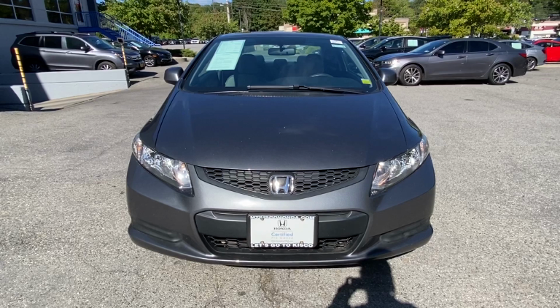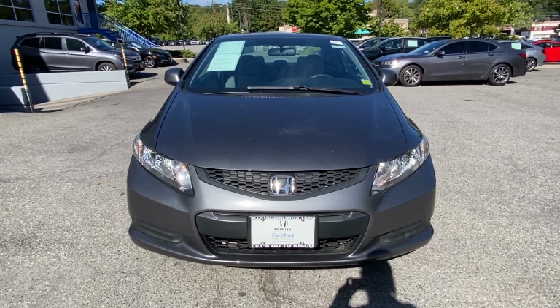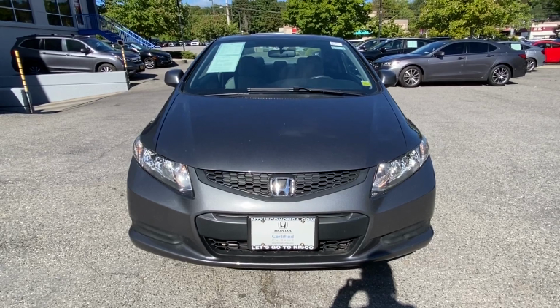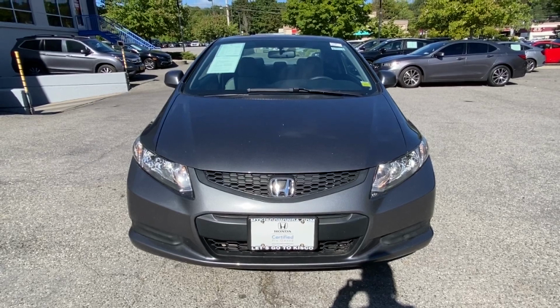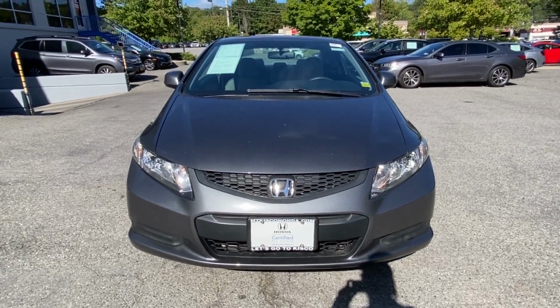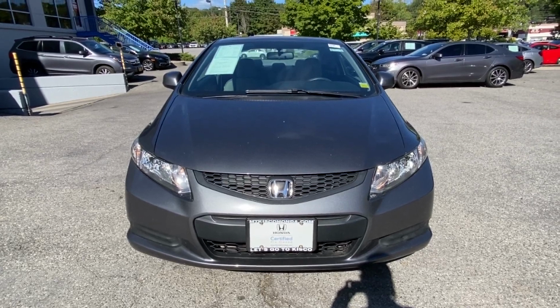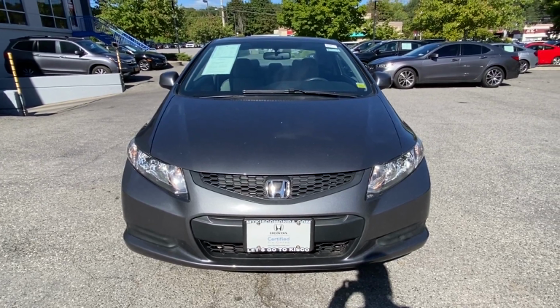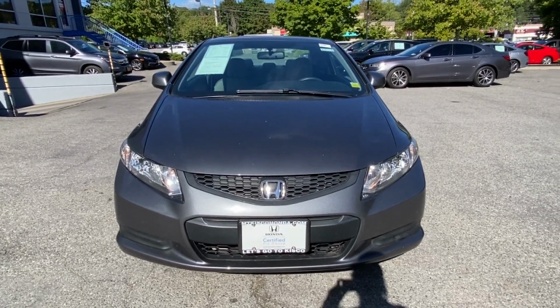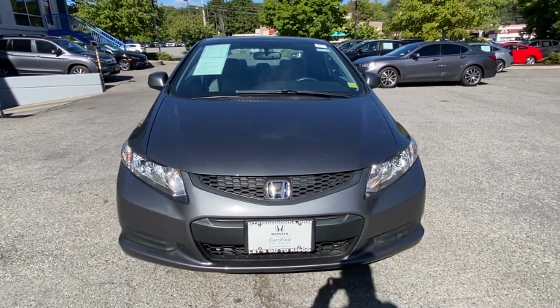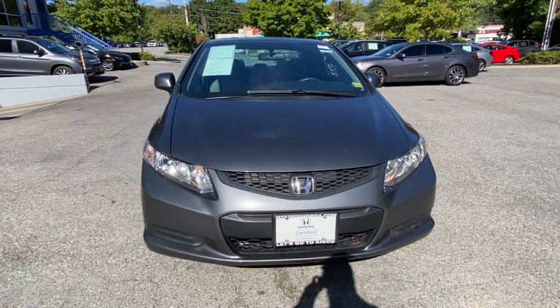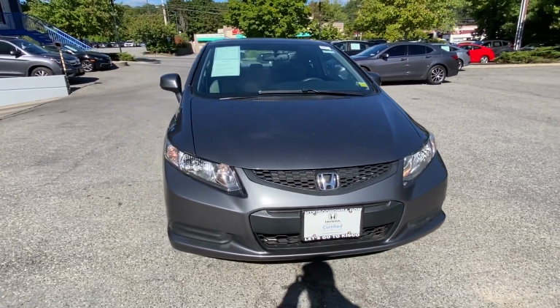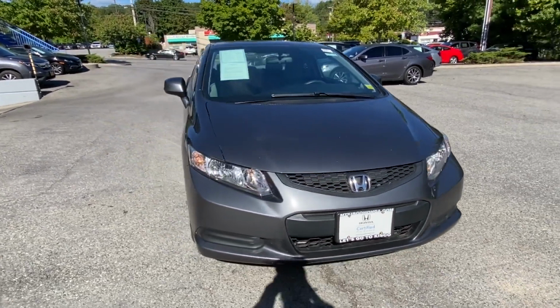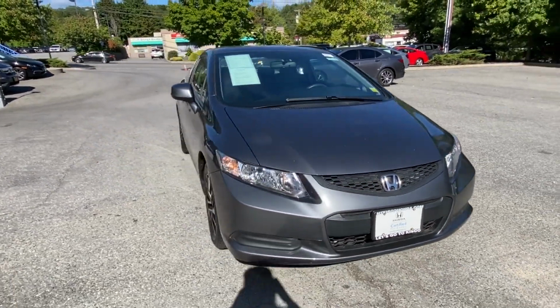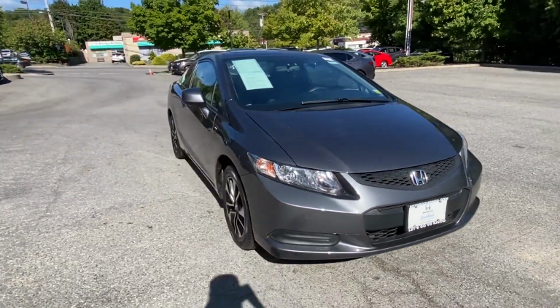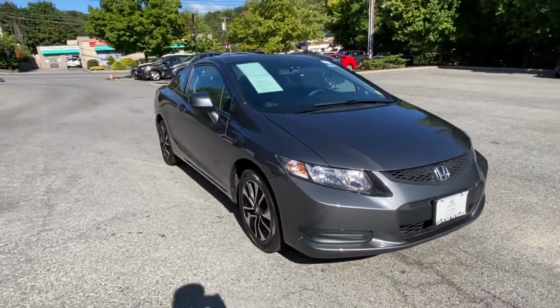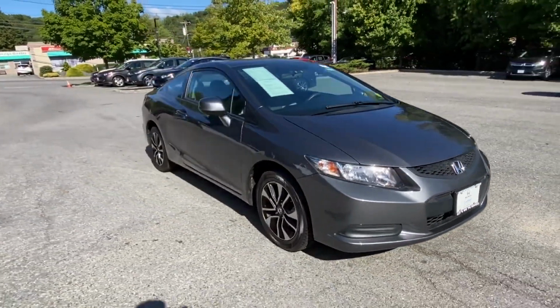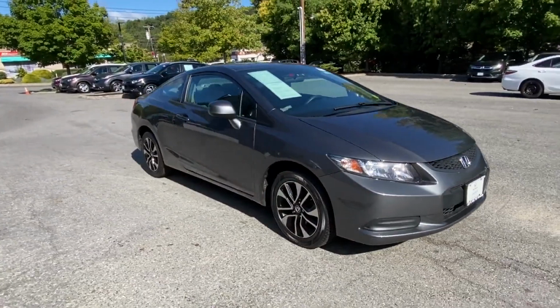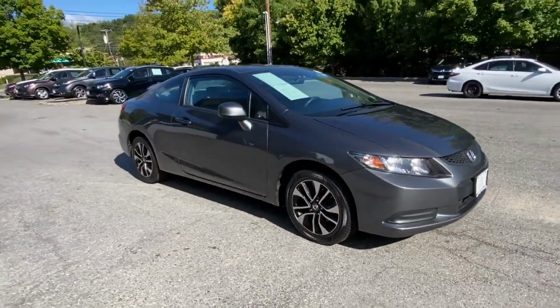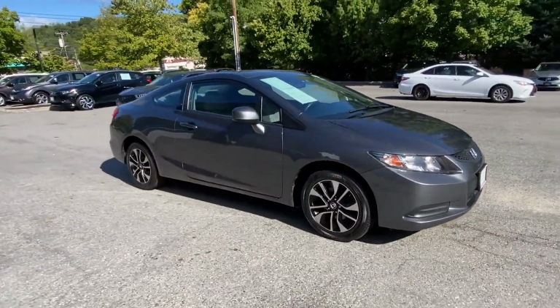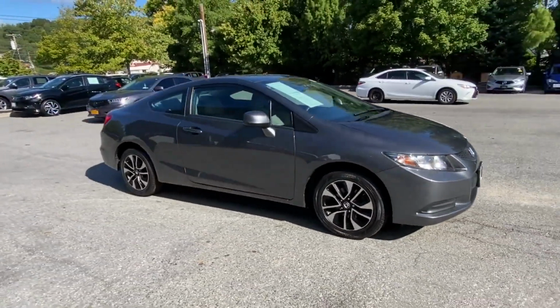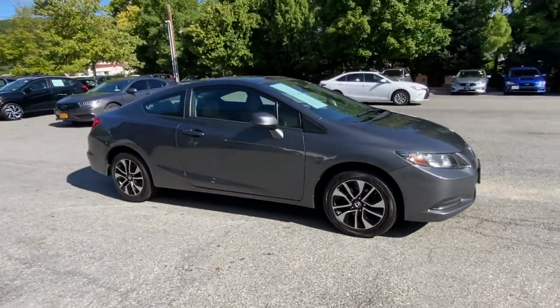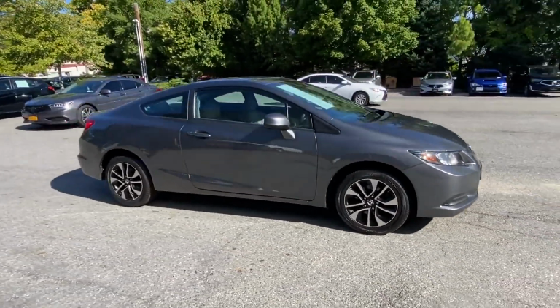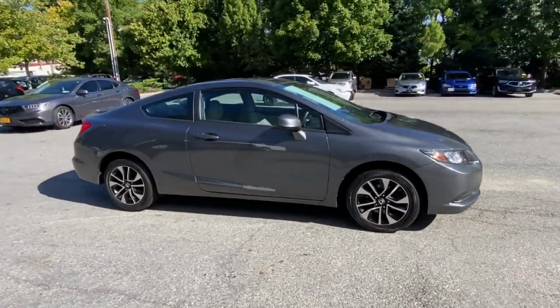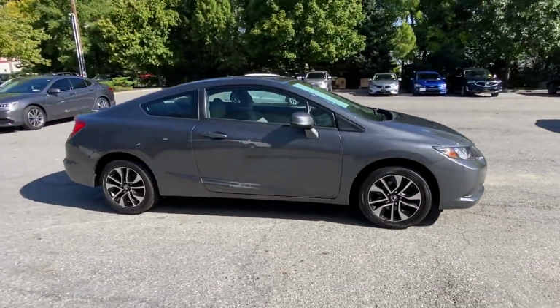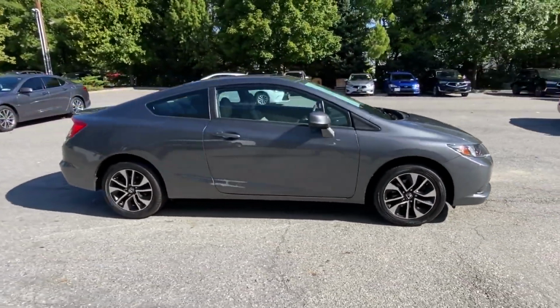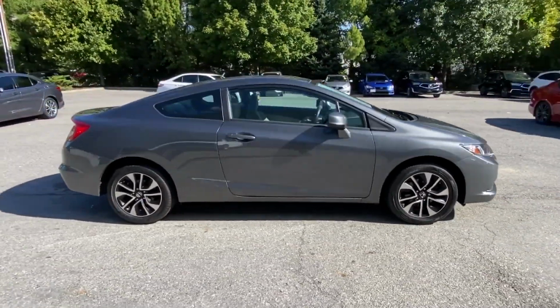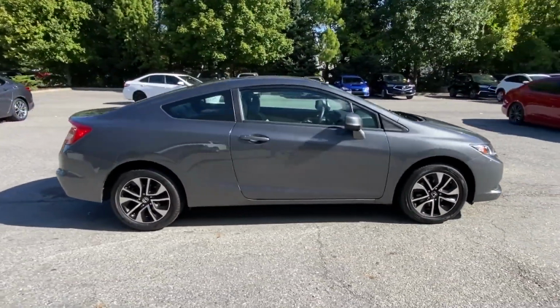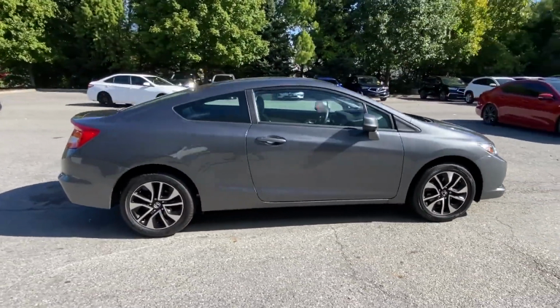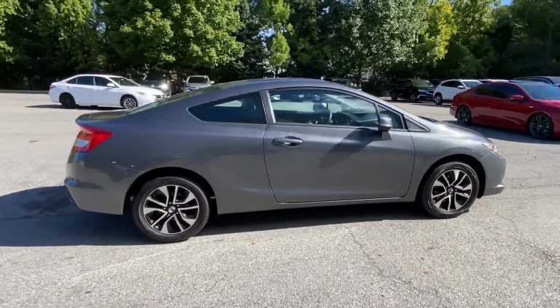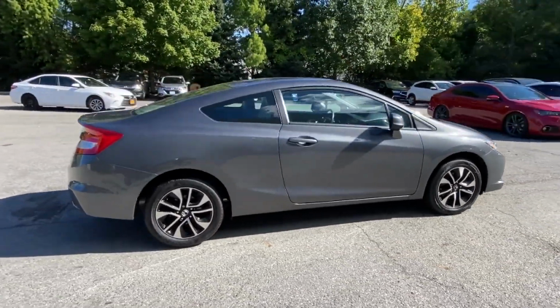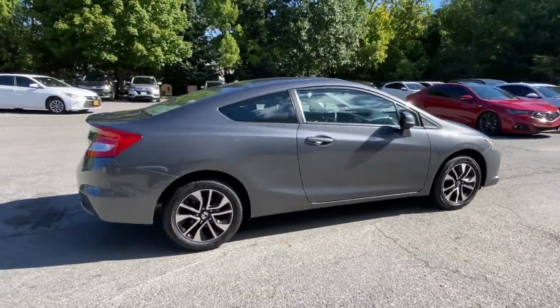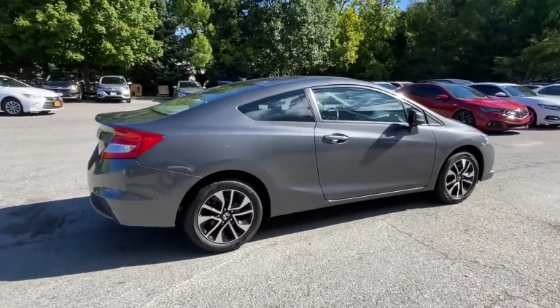2013 Honda Civic Coupe with less than 78,000 miles on the odometer. This coupe is sleek and stylish with added comforts.